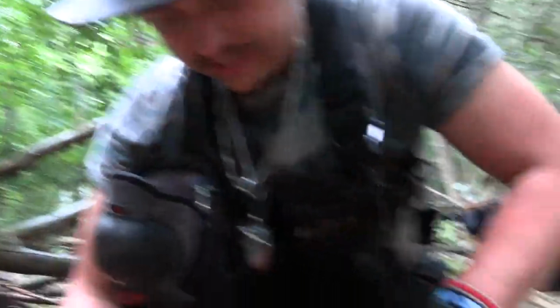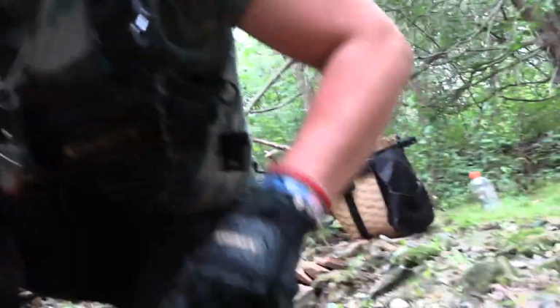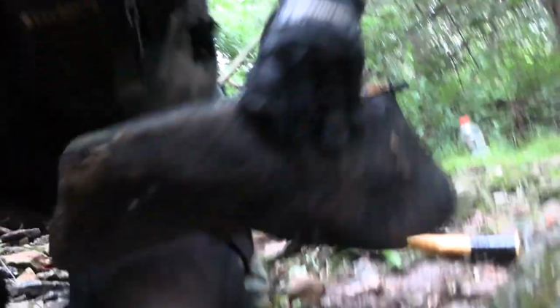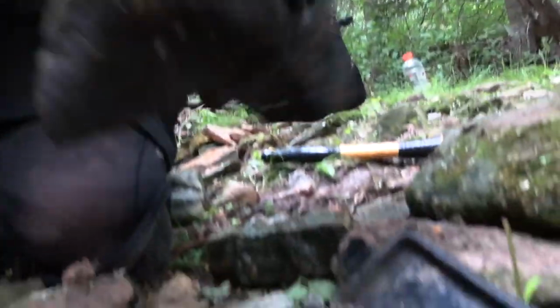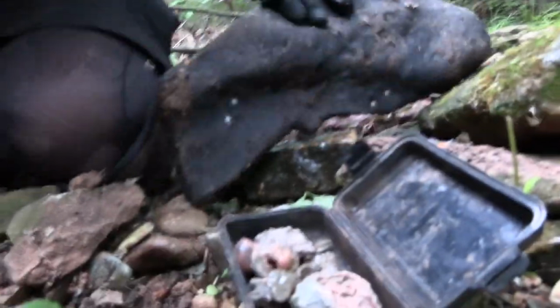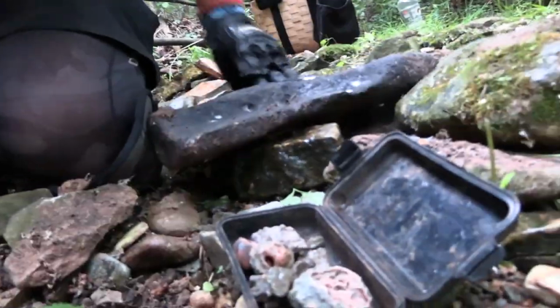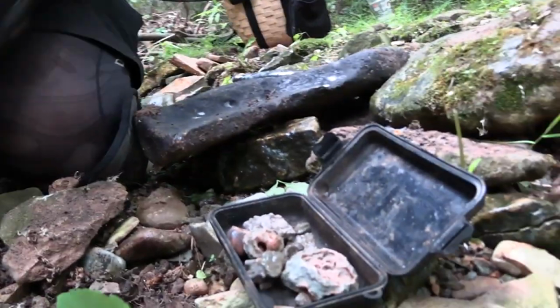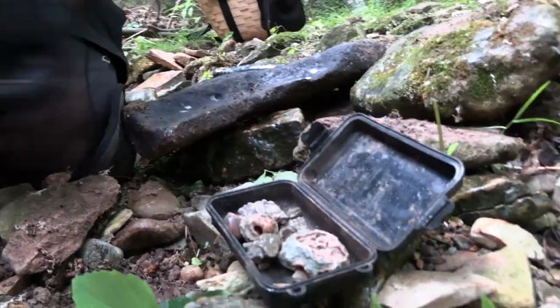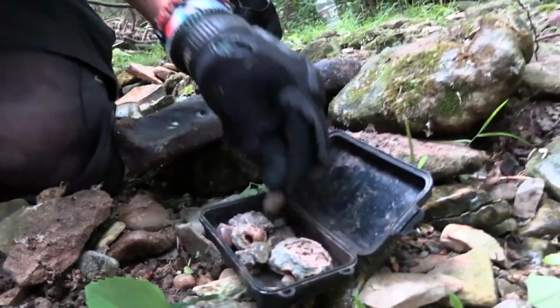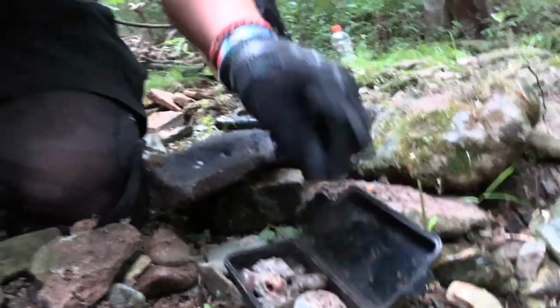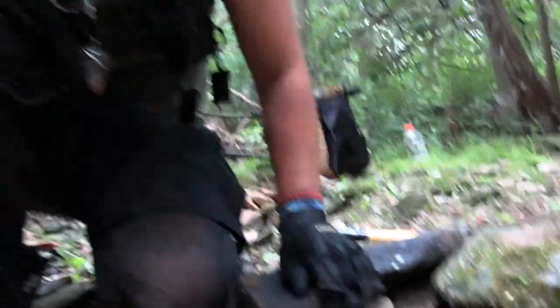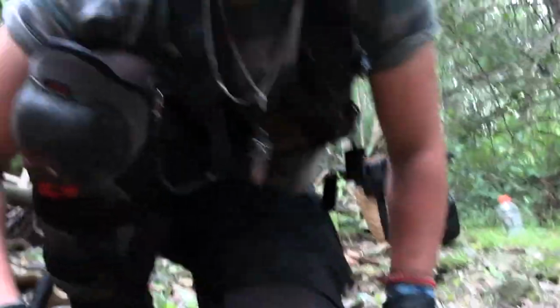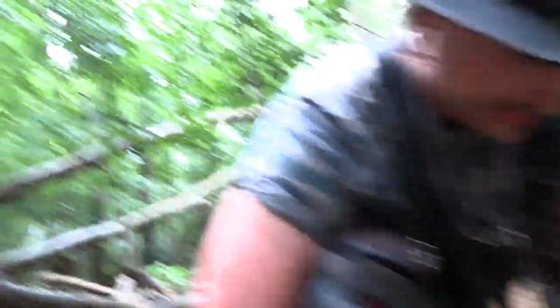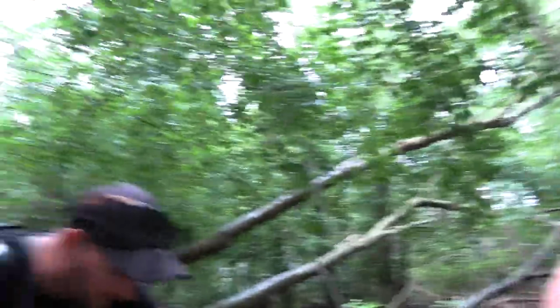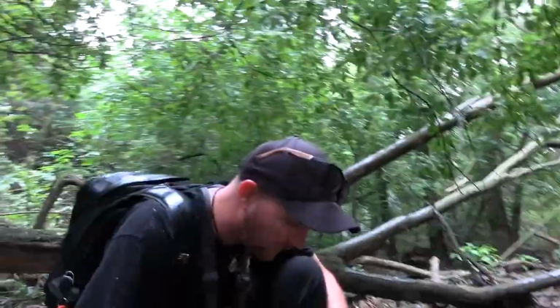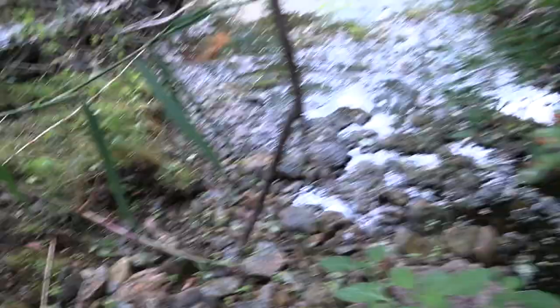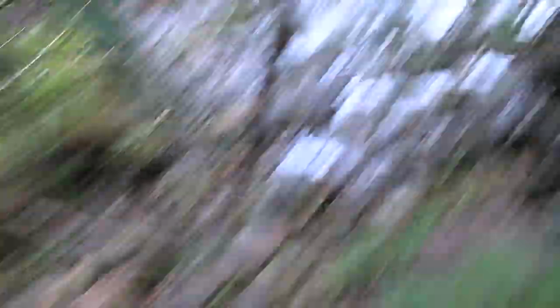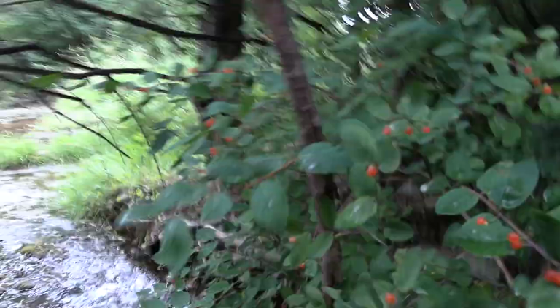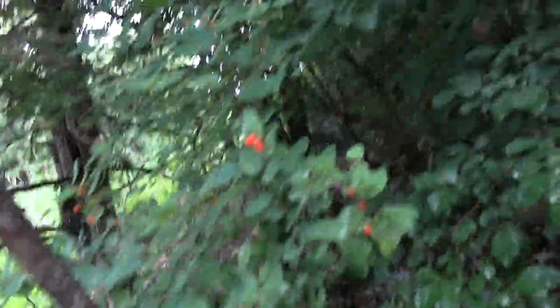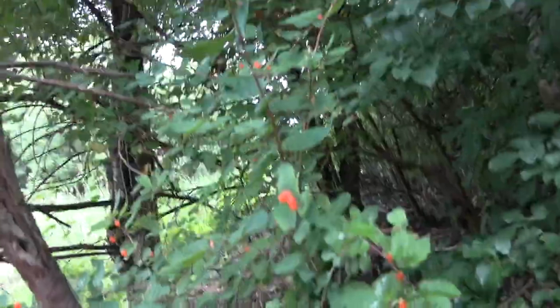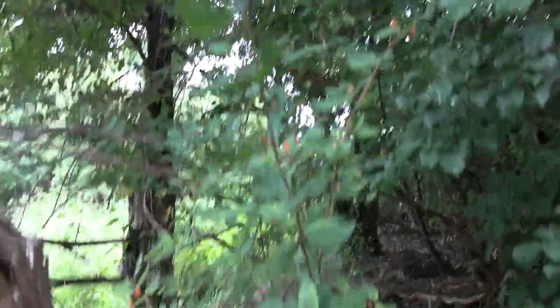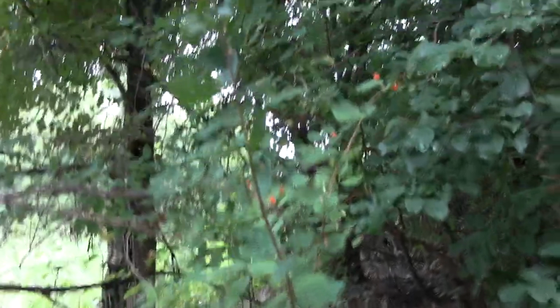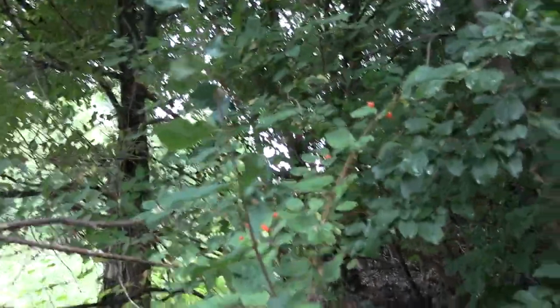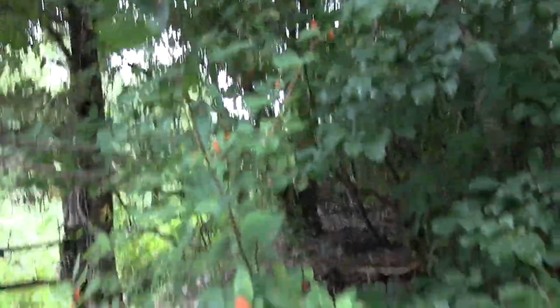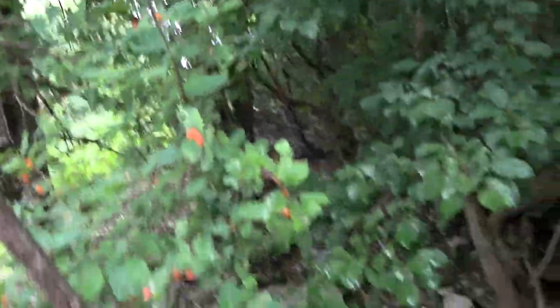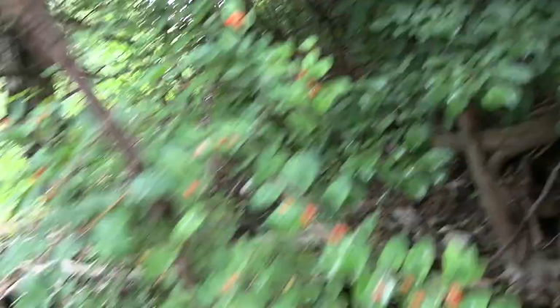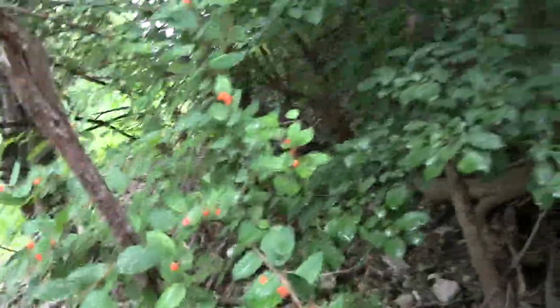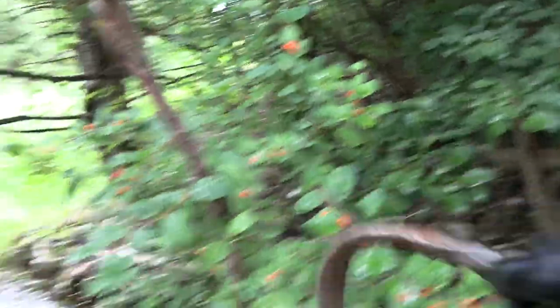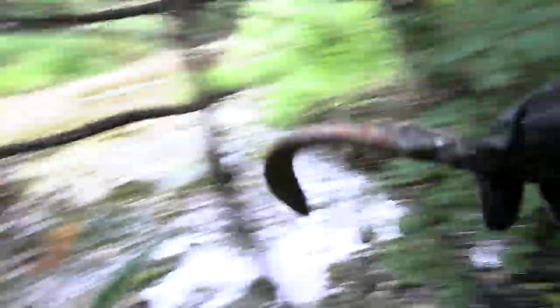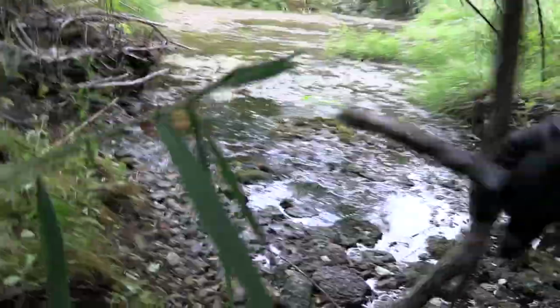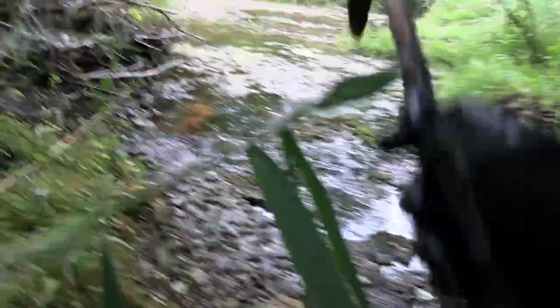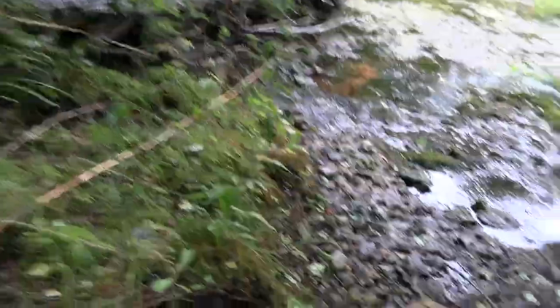Yeah, look at all the finds Jeff and Elijah have found, guys — you got like a whole little container full. Congrats, man. This is amazing, I'm having a blast. Oh, we got like a berry tree or something right here. That's pretty cool. I'm not eating it.